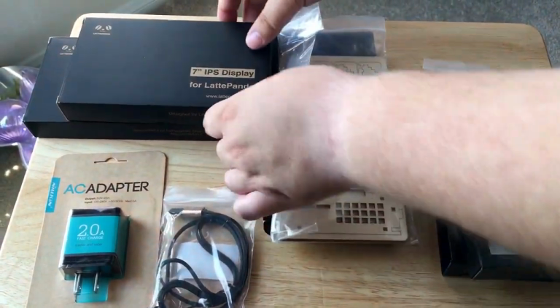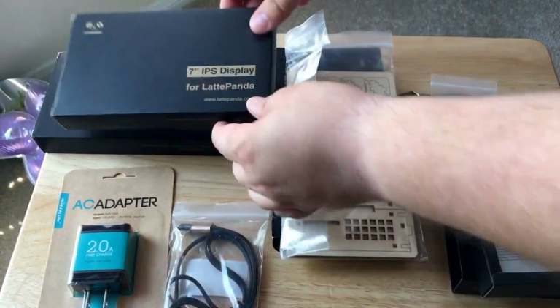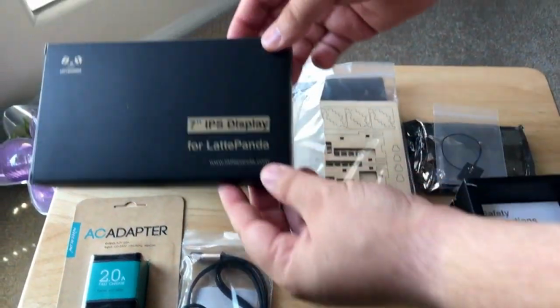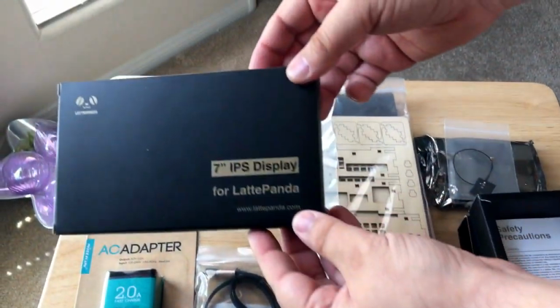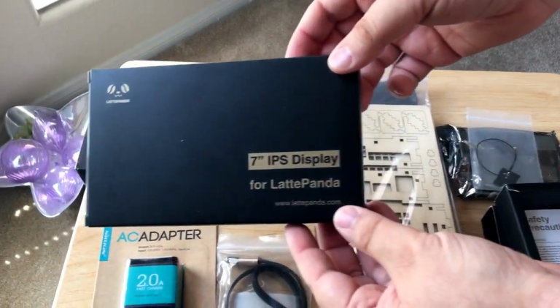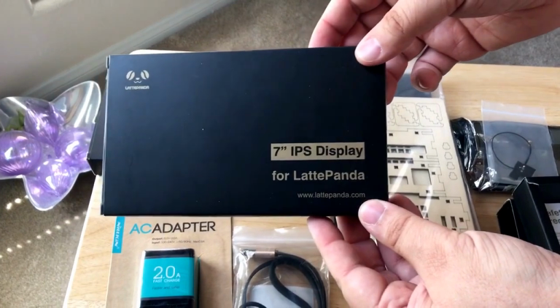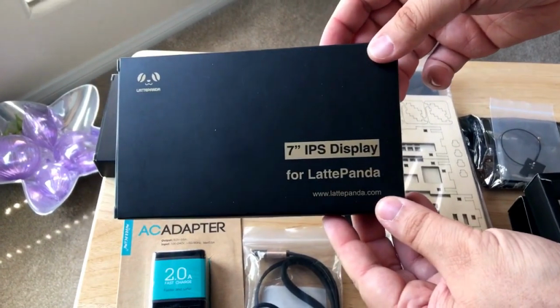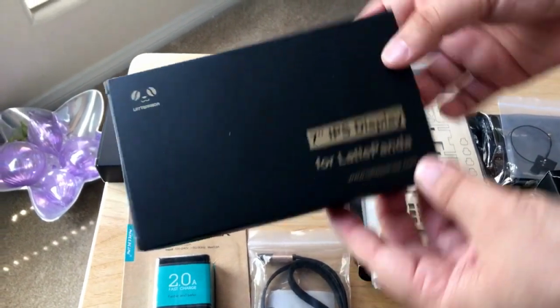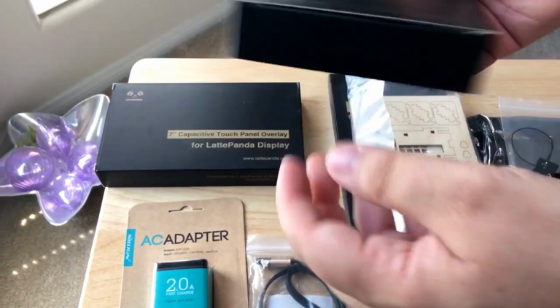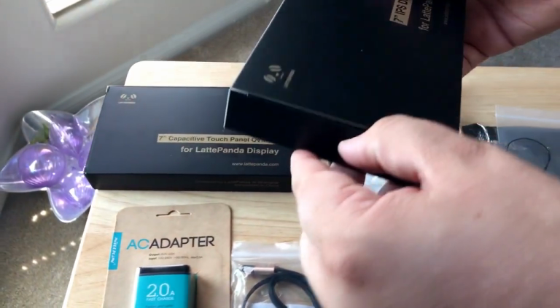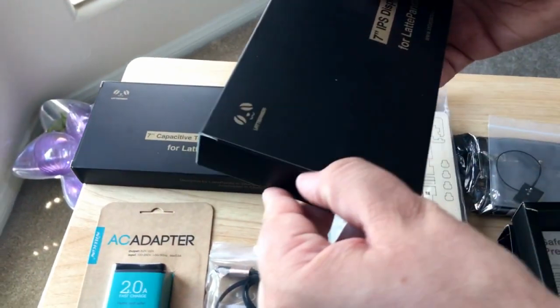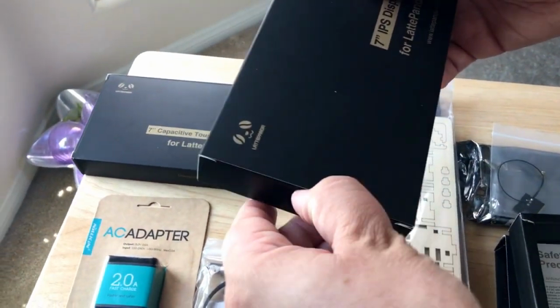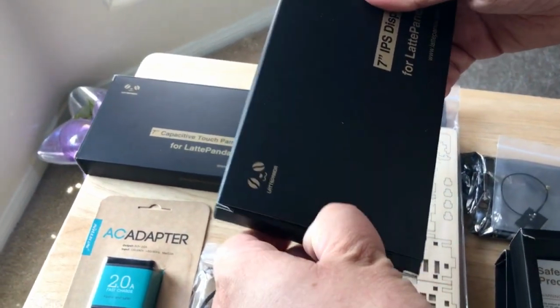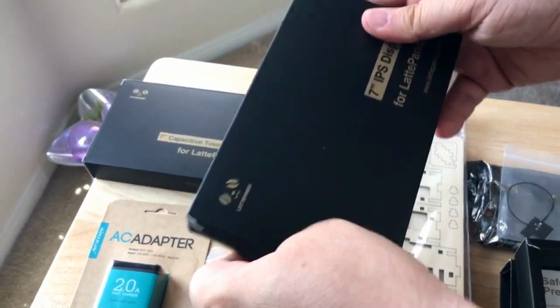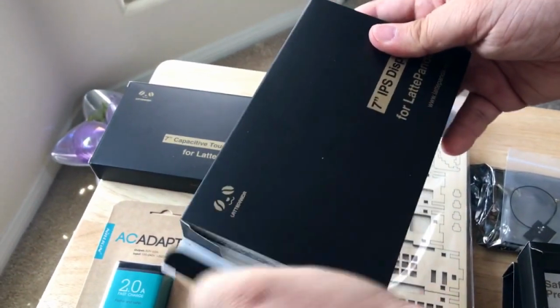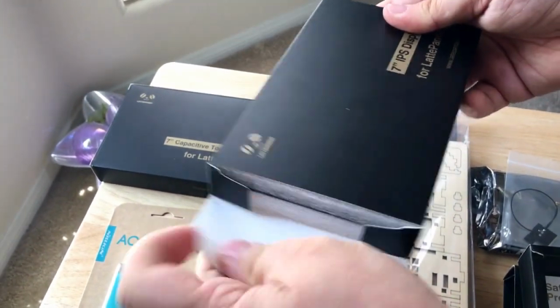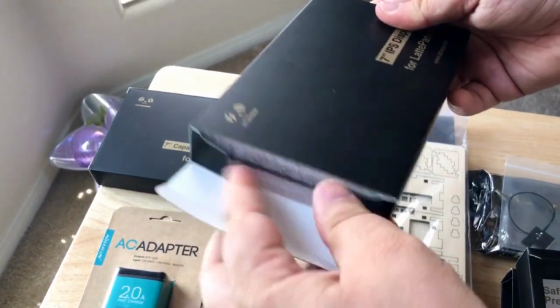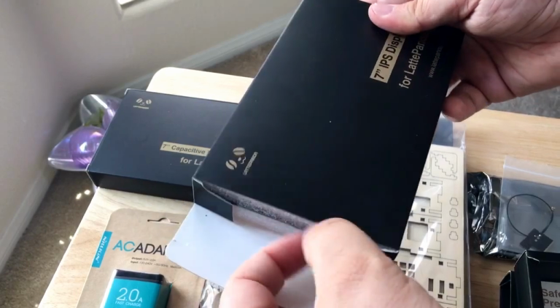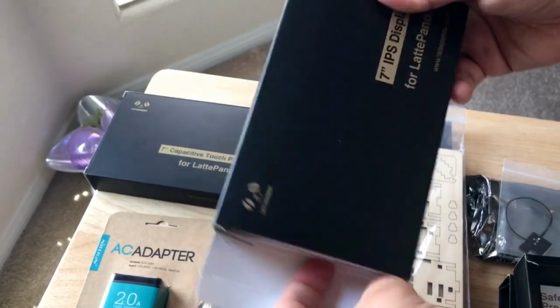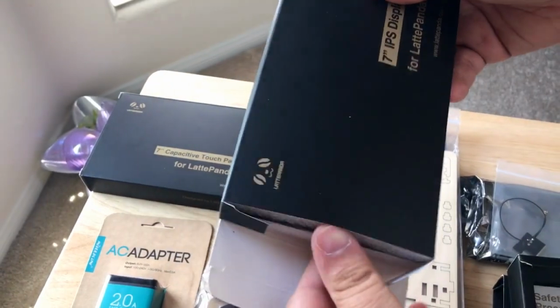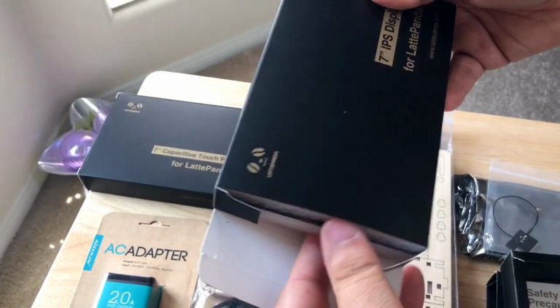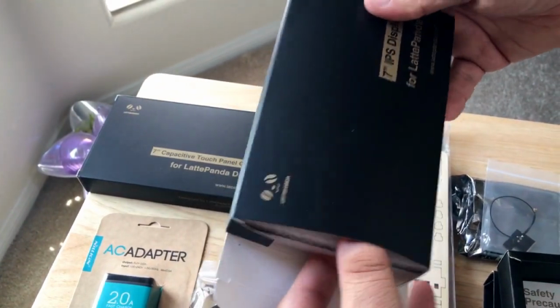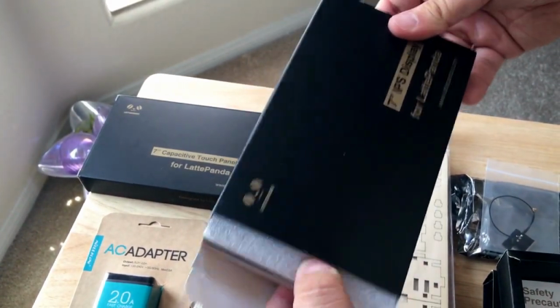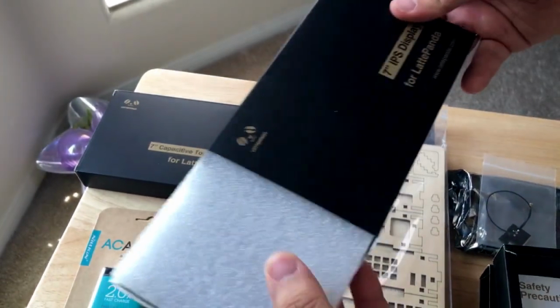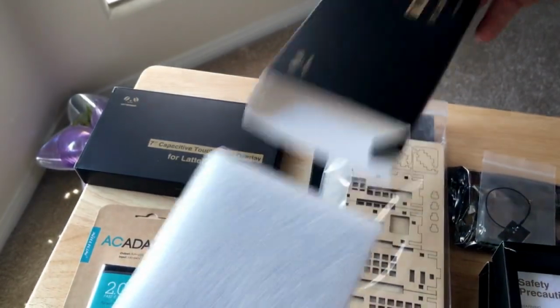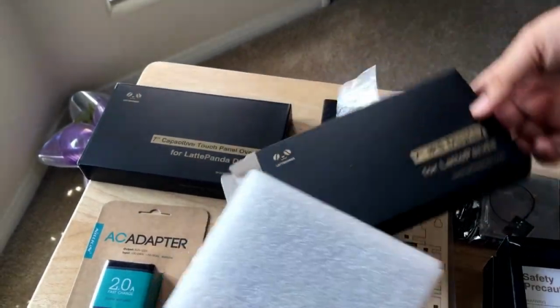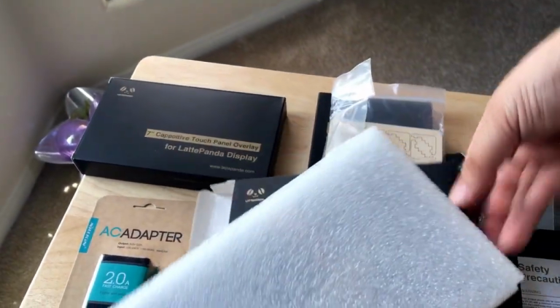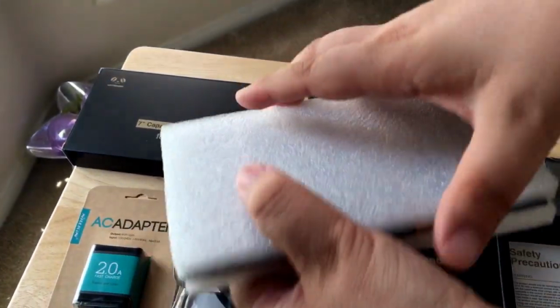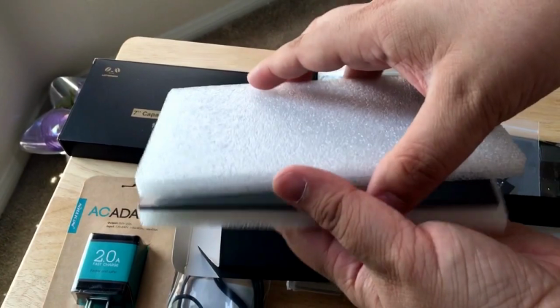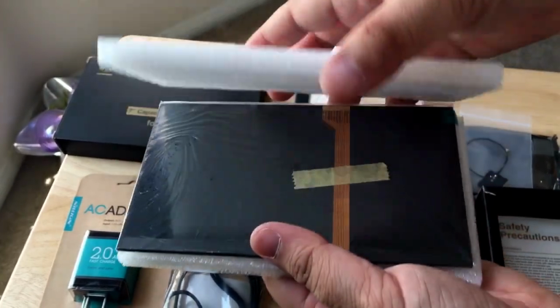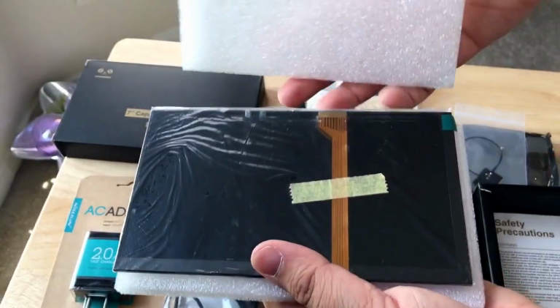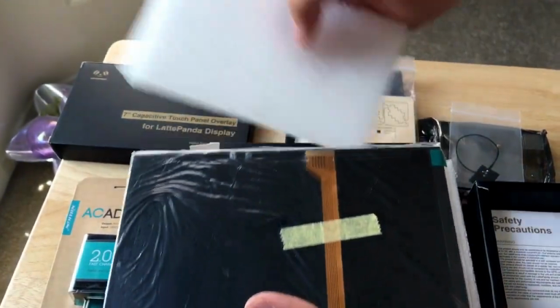And then they've sent along a 7-inch IPS display. You can, of course, plug it into any large screen, or you can use this as well. It's packed in between some styrofoam.